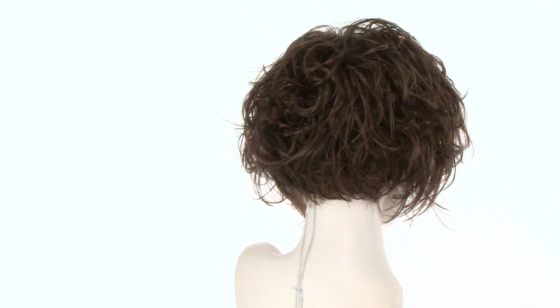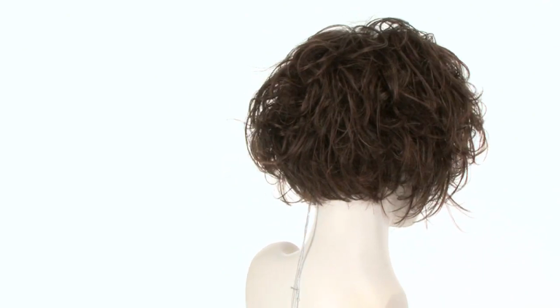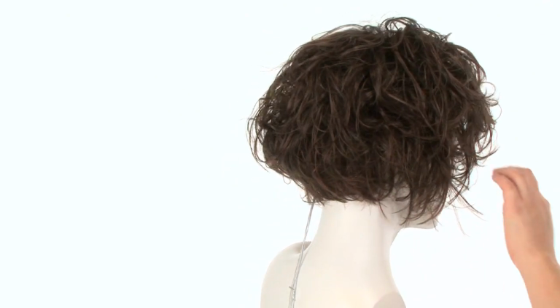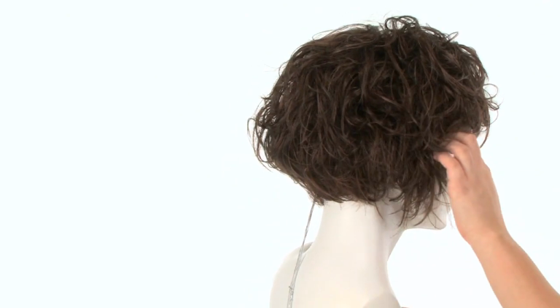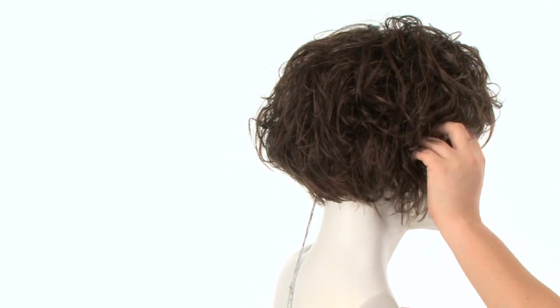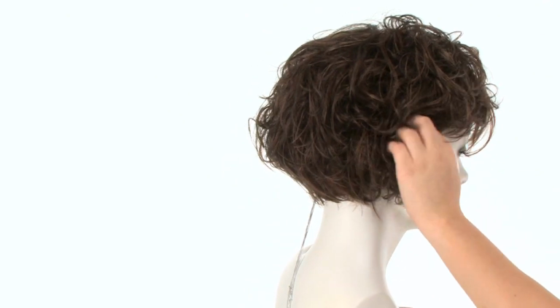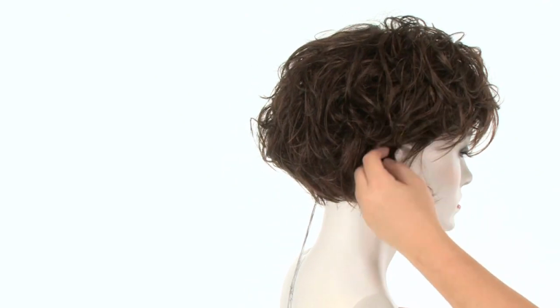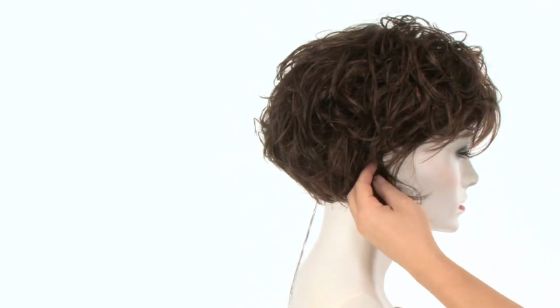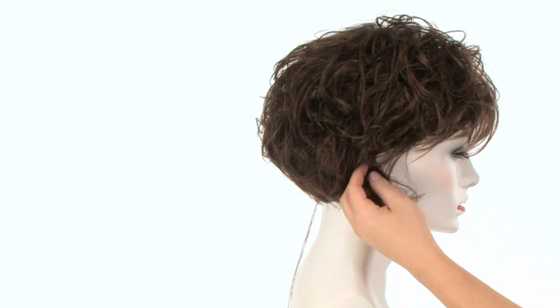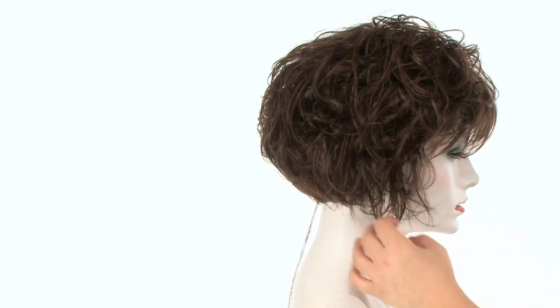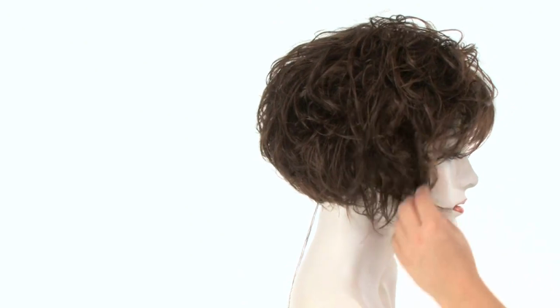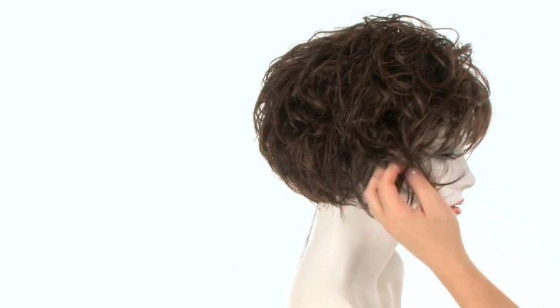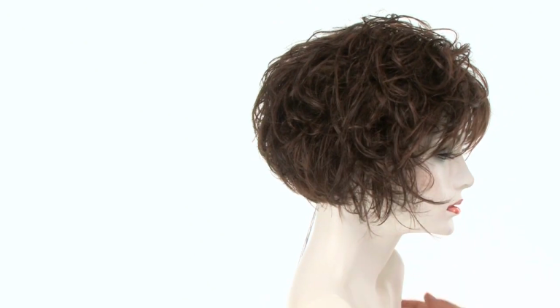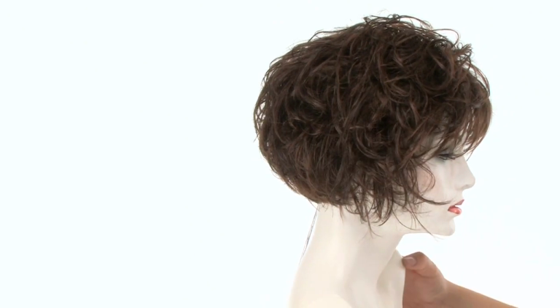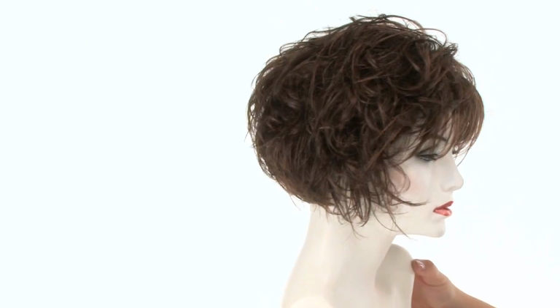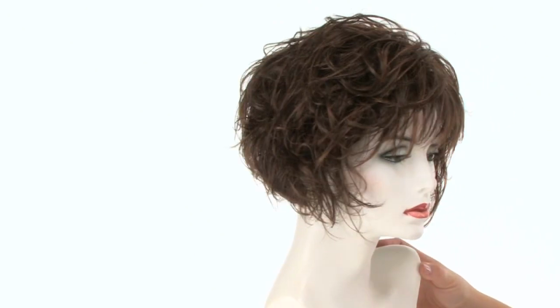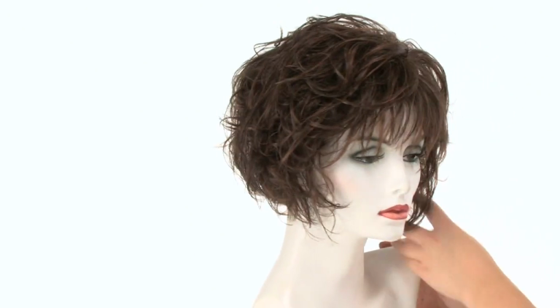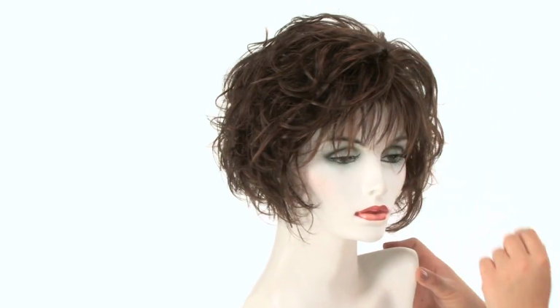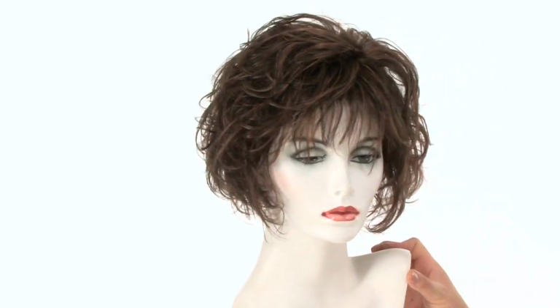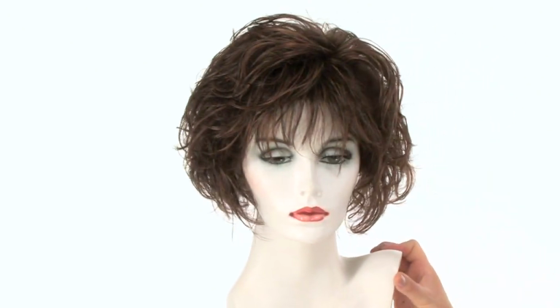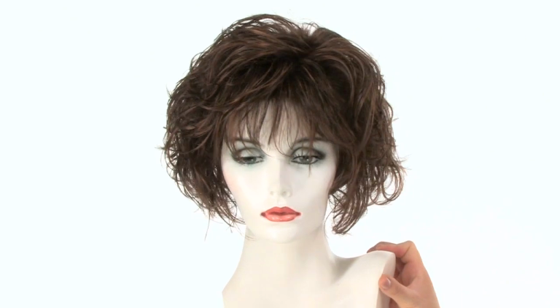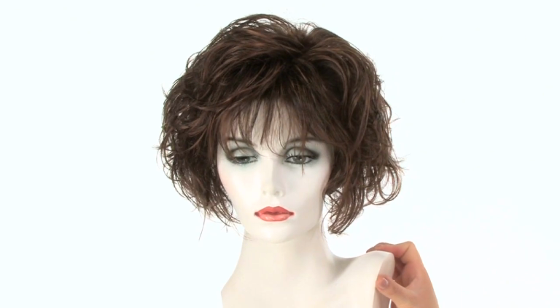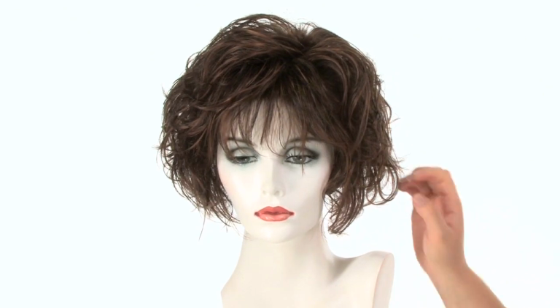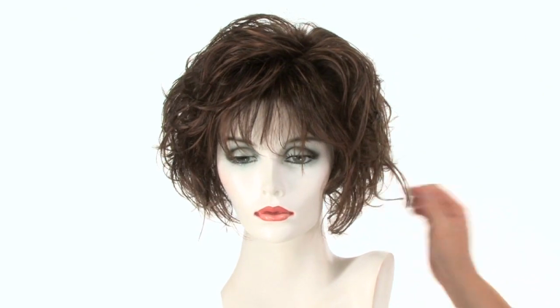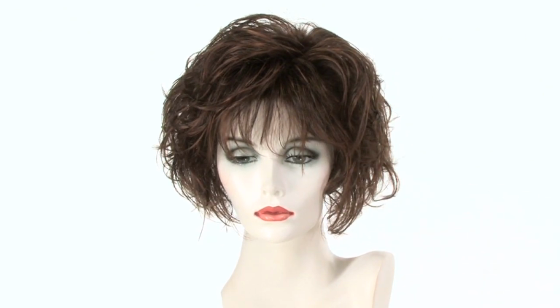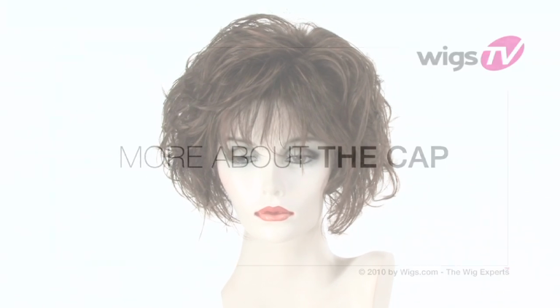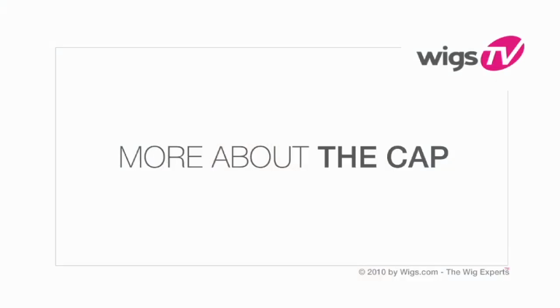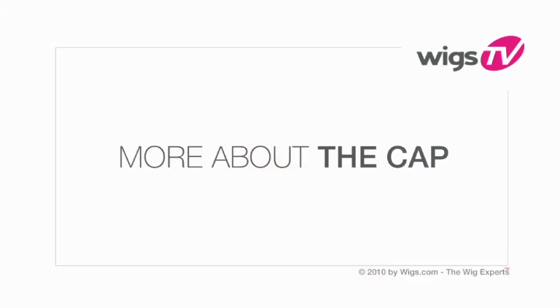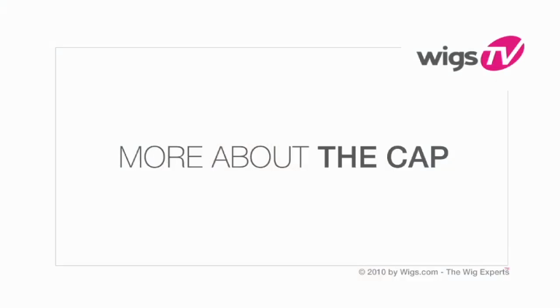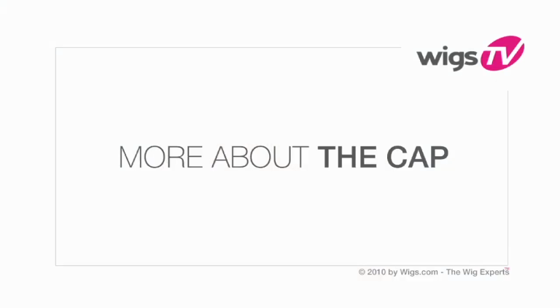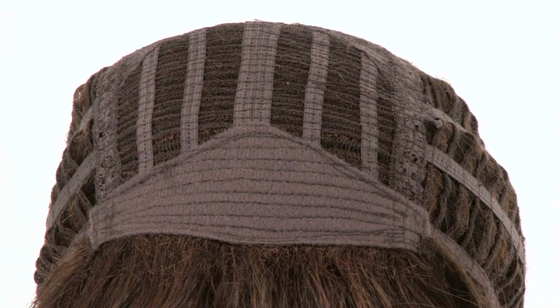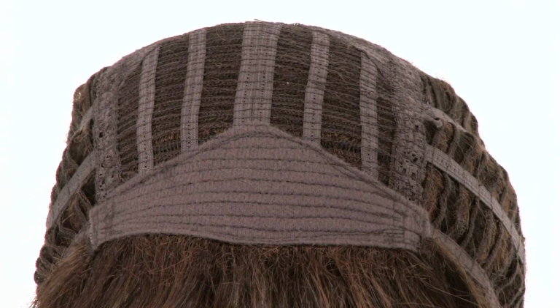You can wear it behind the ear, and again you can texture it or smooth it down if you have a smaller face shape. This is truly a ready-to-wear style and you just have to style it with your fingers. Flutter by Gabor features a capless construction.